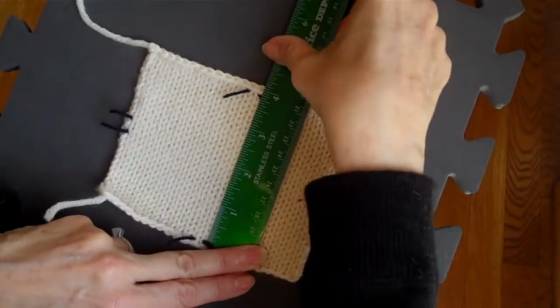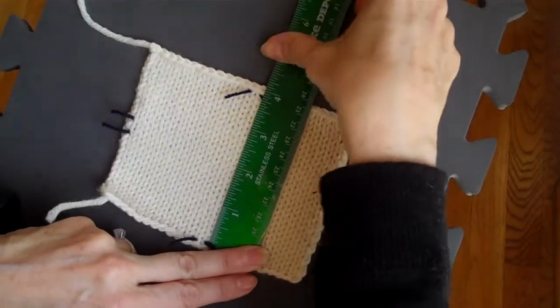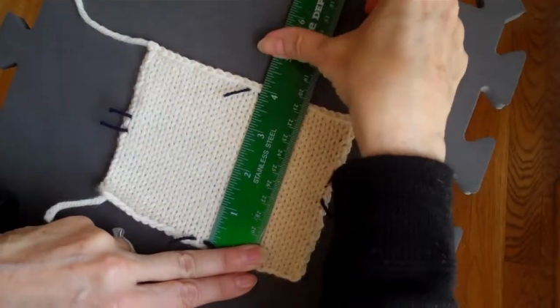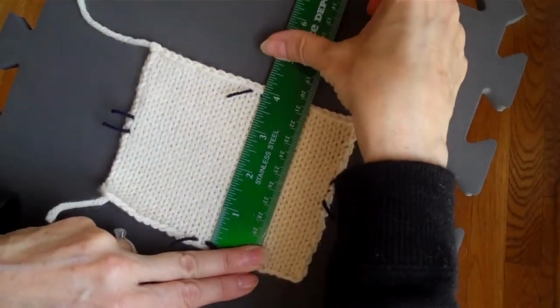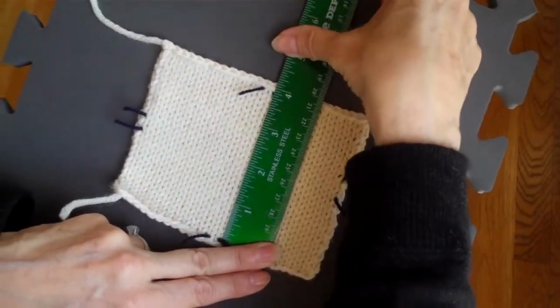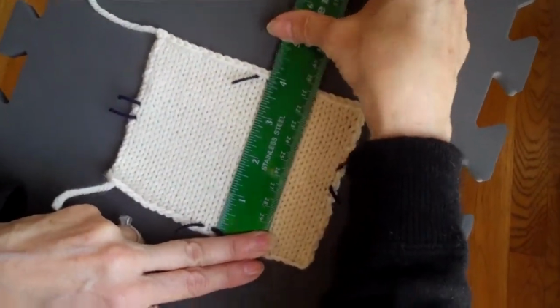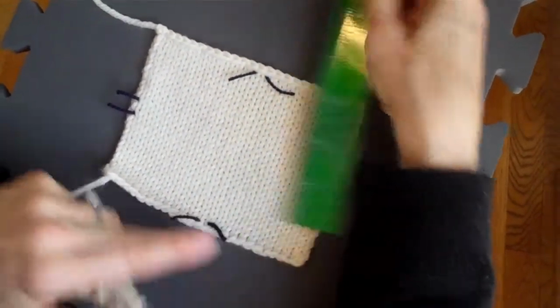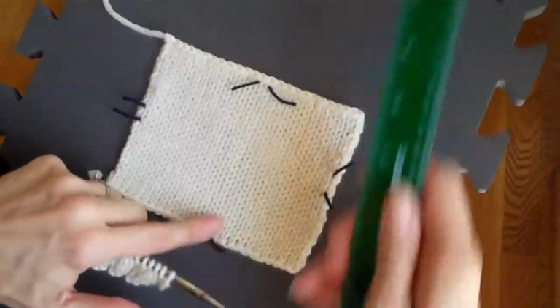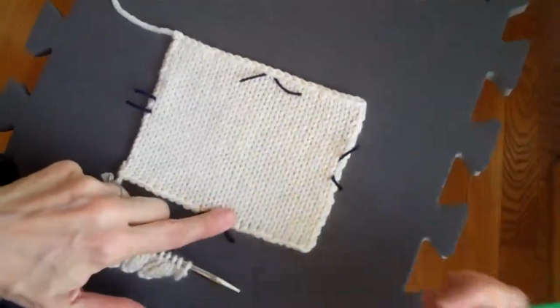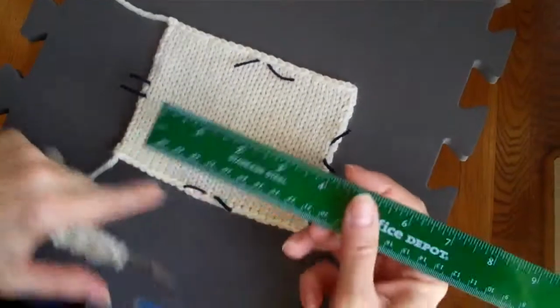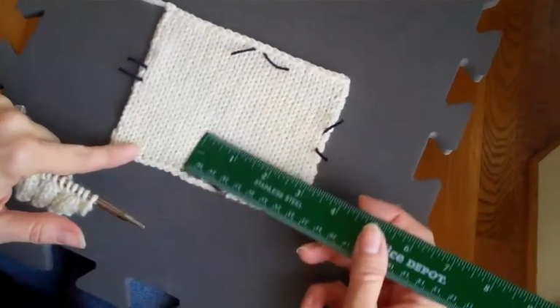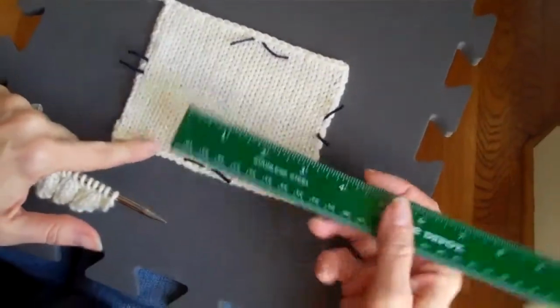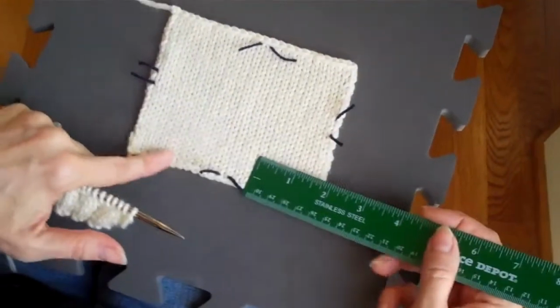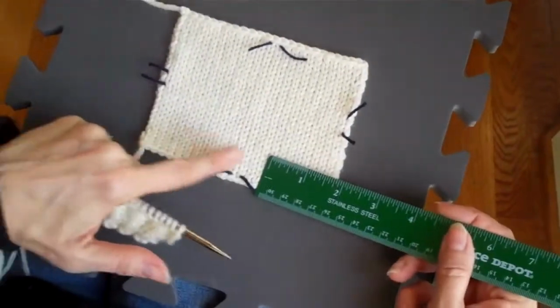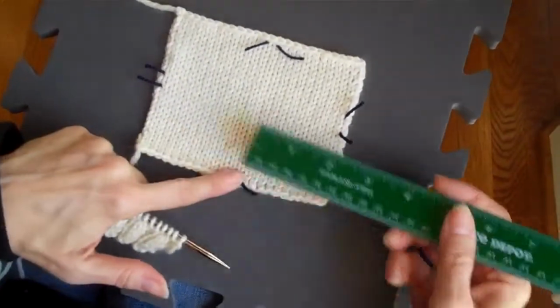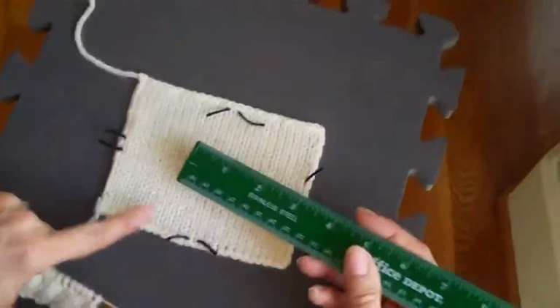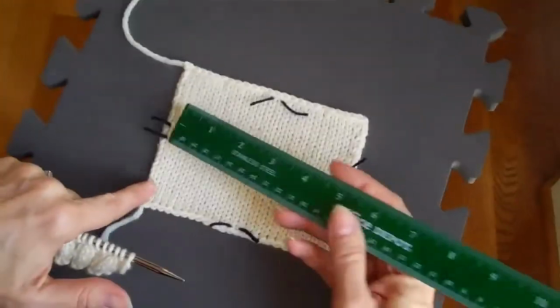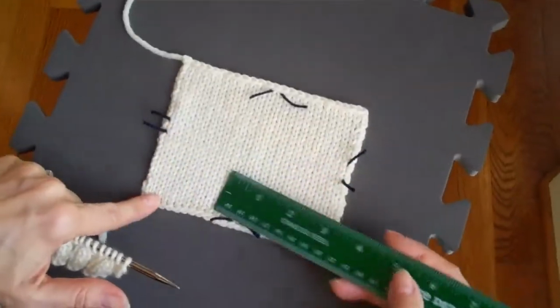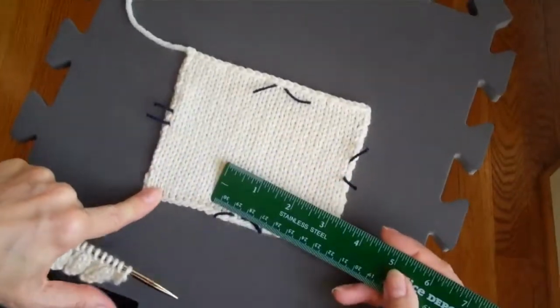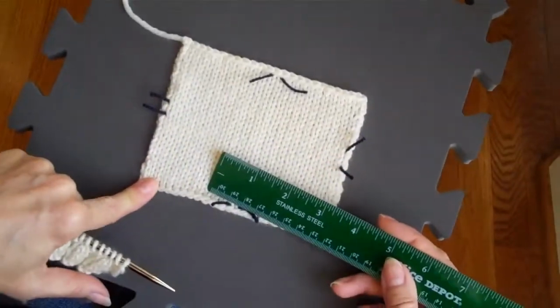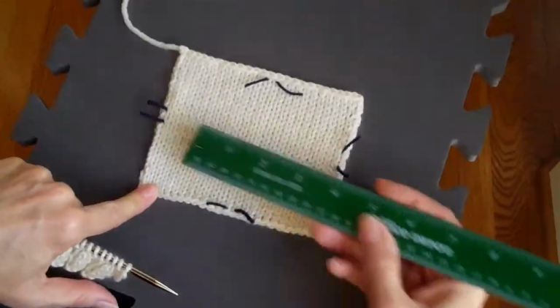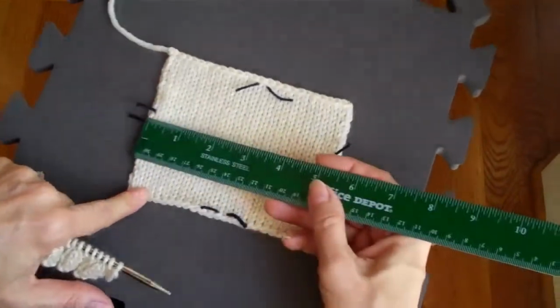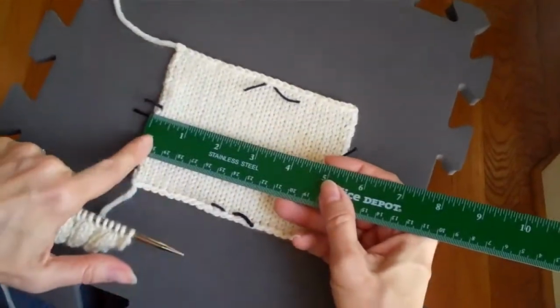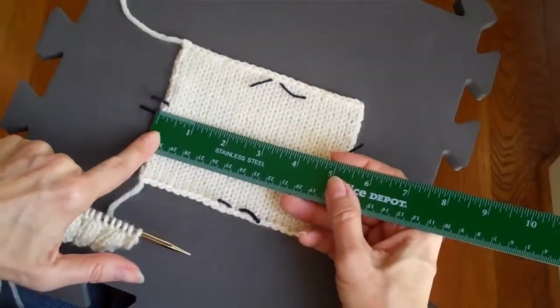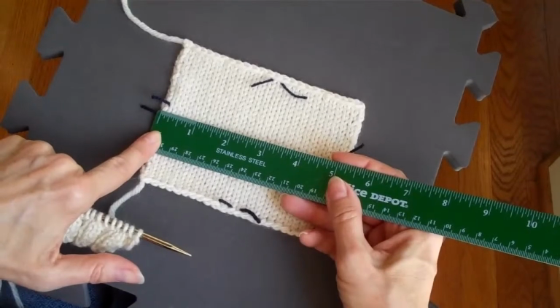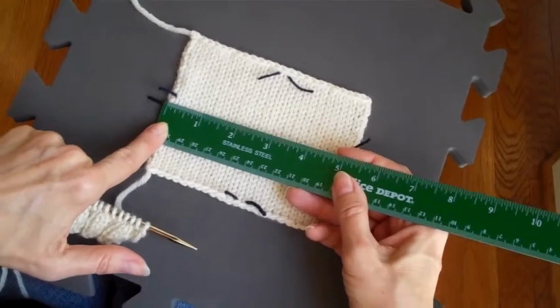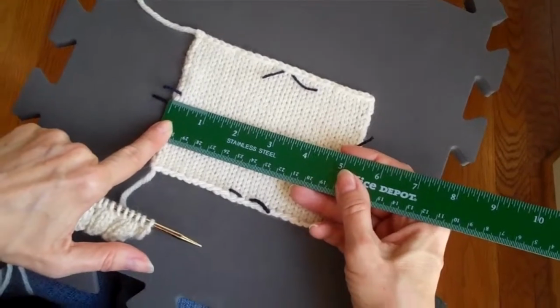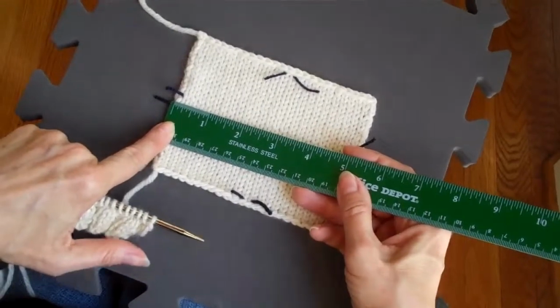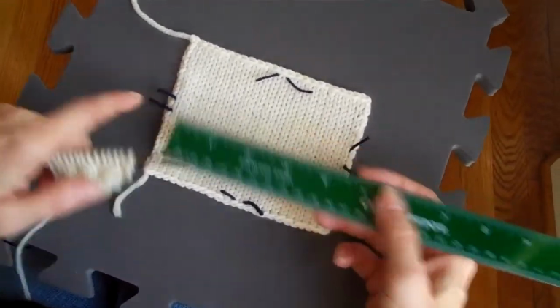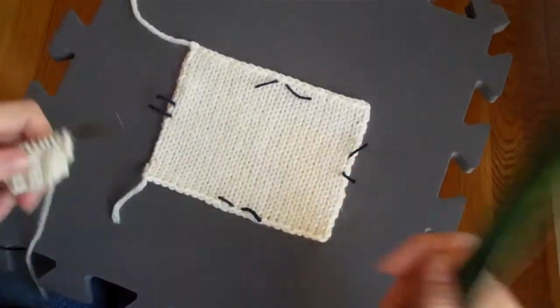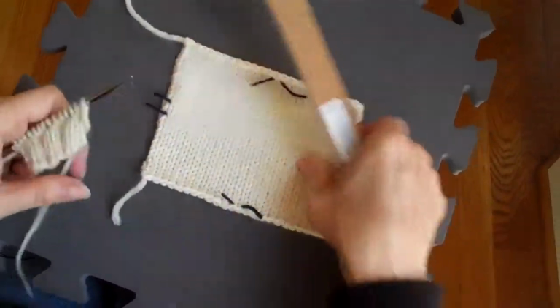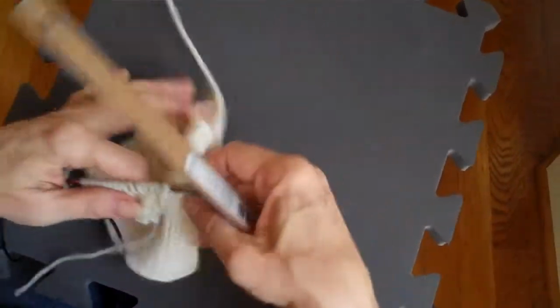And I would be able to do my gauge calculation. You want to make sure that your measurements match your stitches and rows exactly. If I measure from here, it is not going to be accurate.